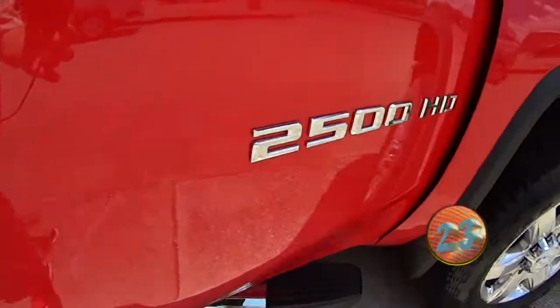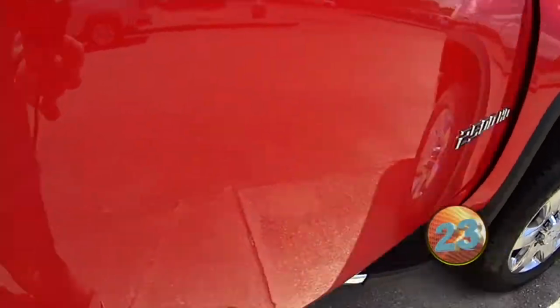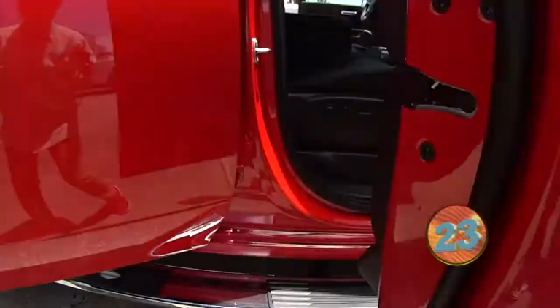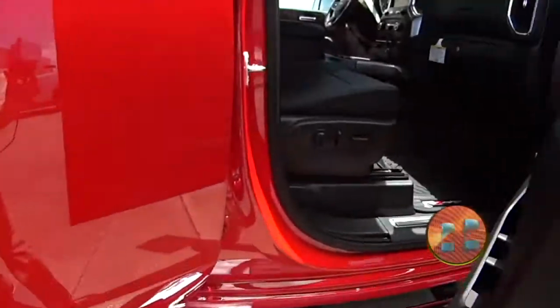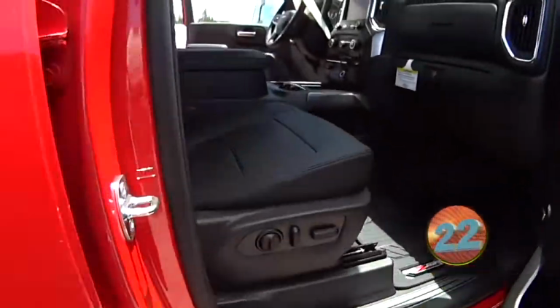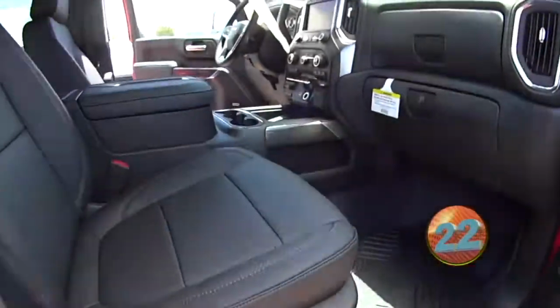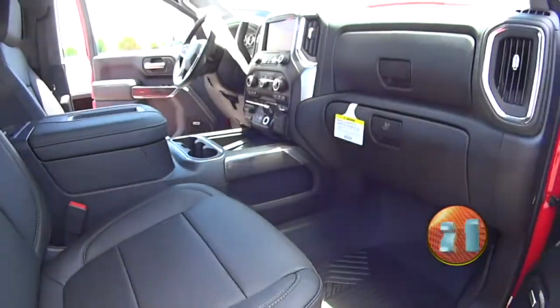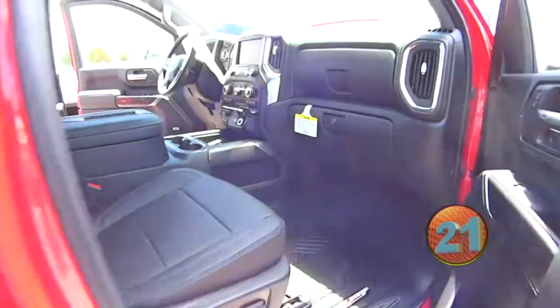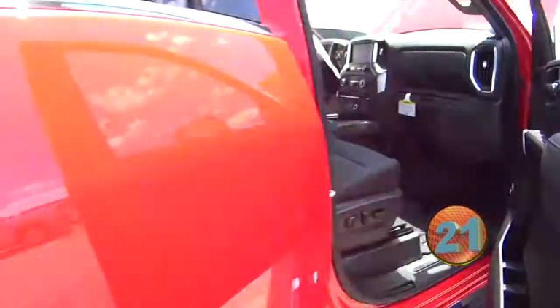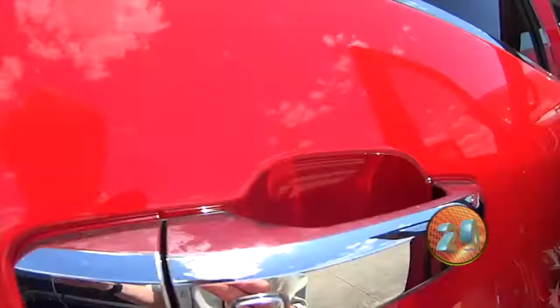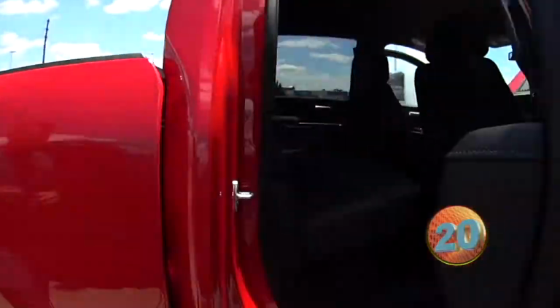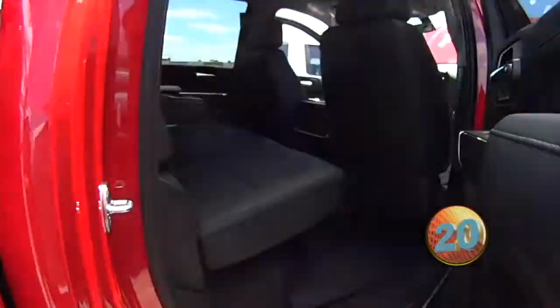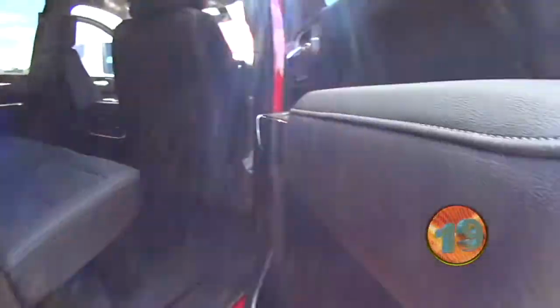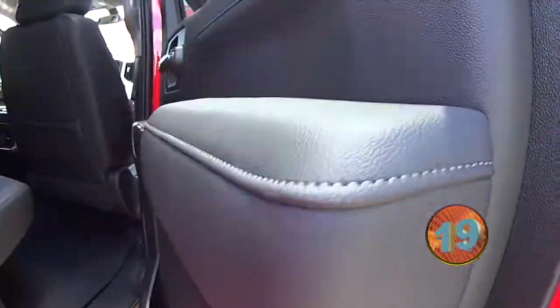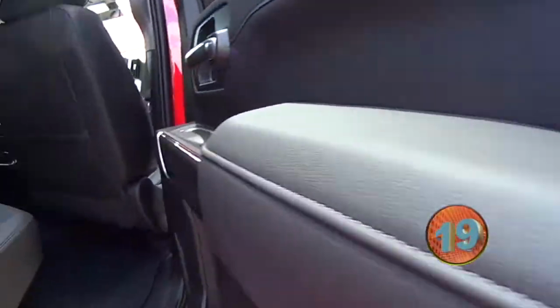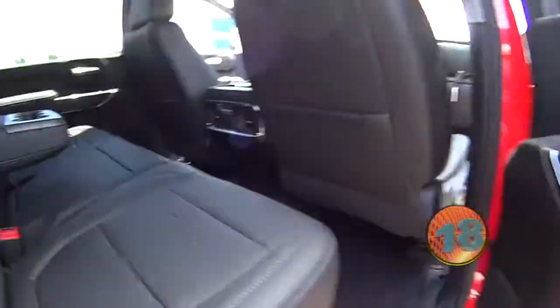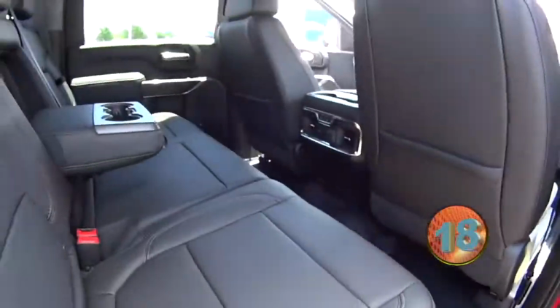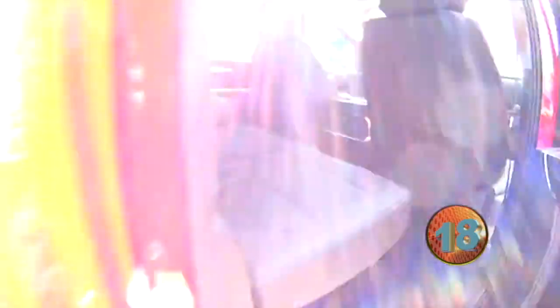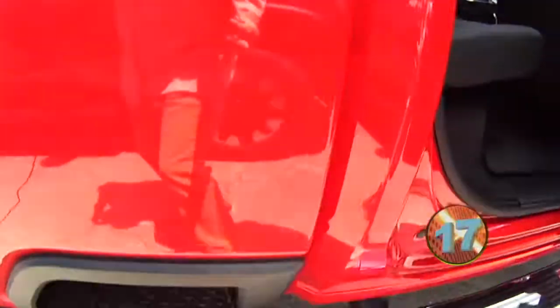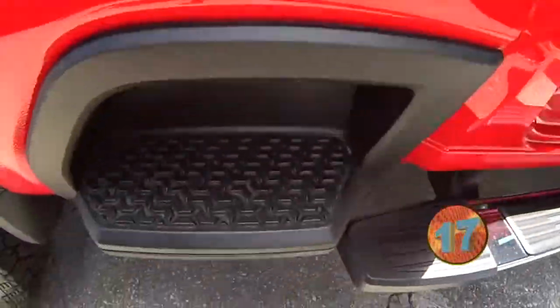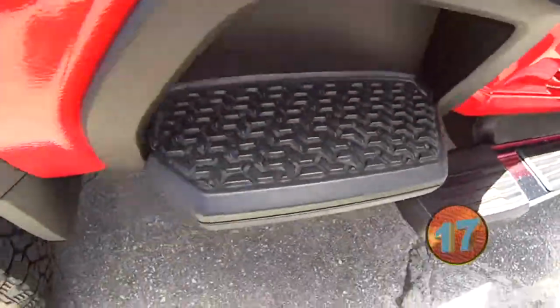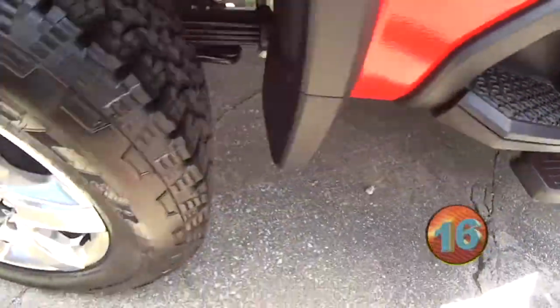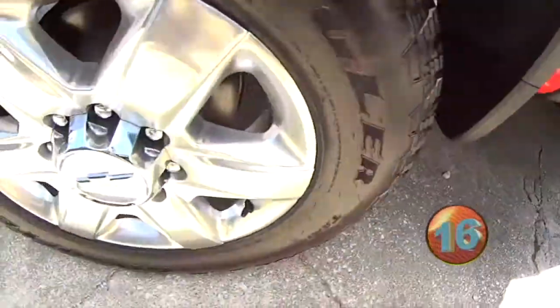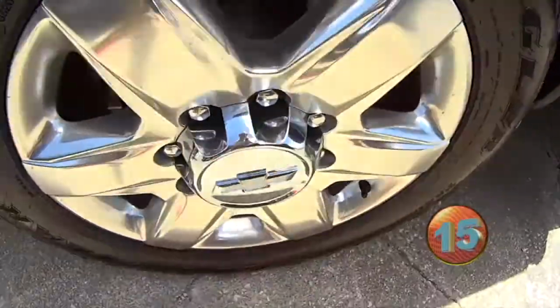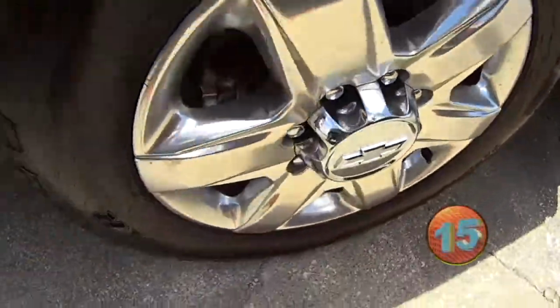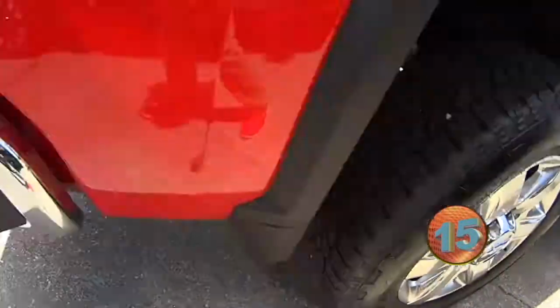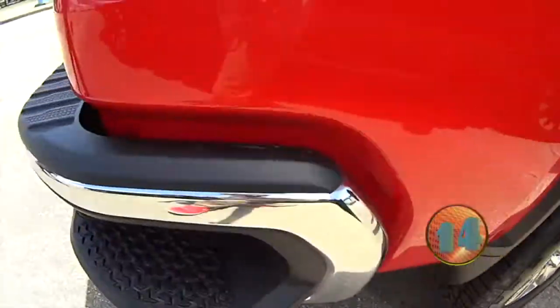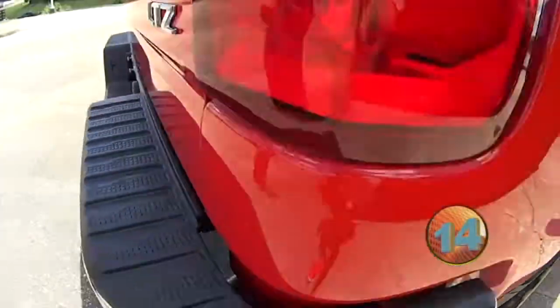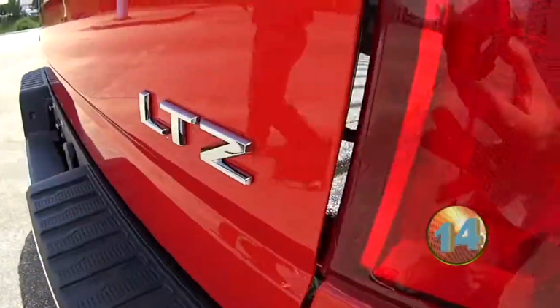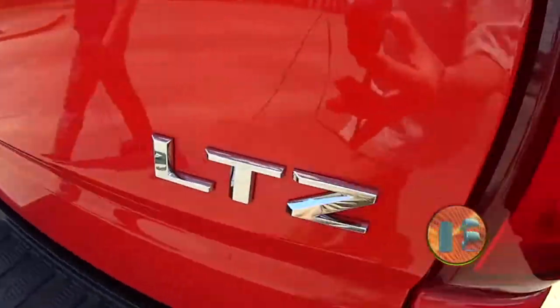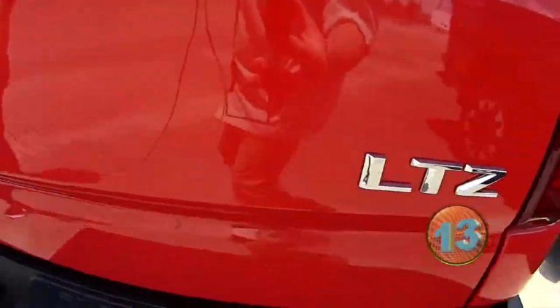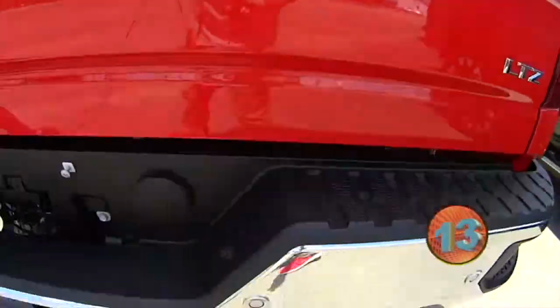We got all leather interior in here. And backseat, we got some nice trim work done. Got a little sidestep there, some nice alloy wheels, and we got the complete towing package as well.